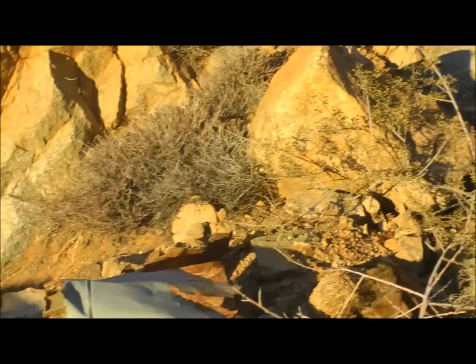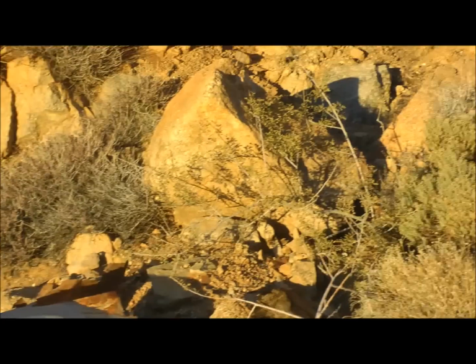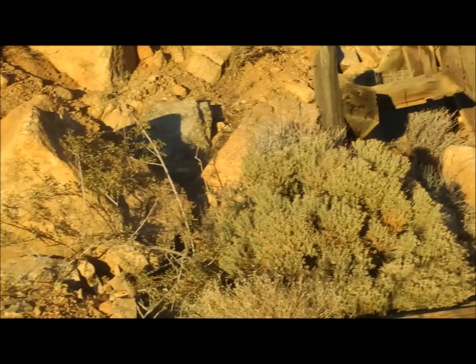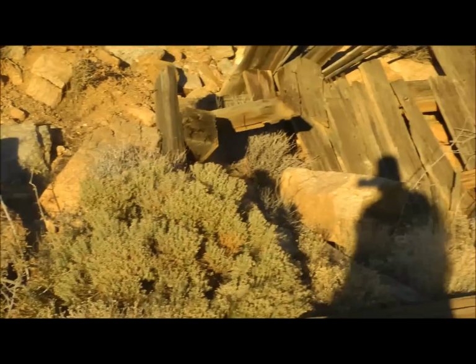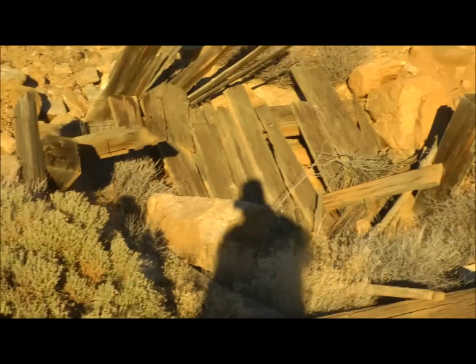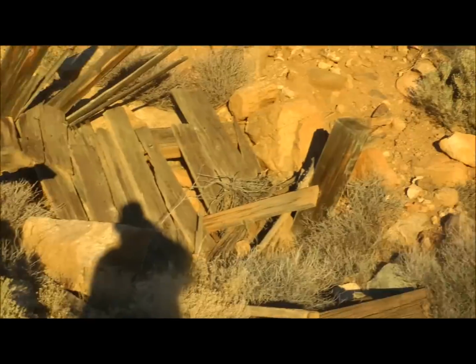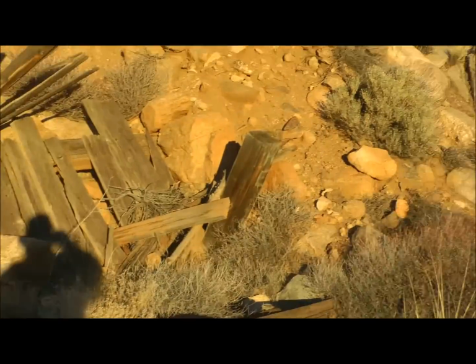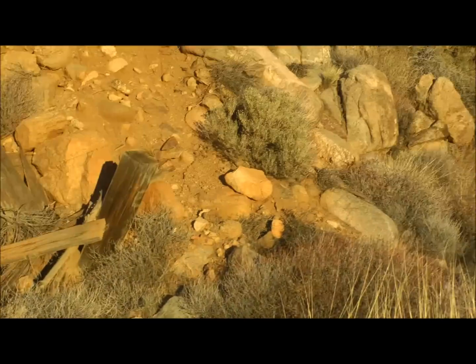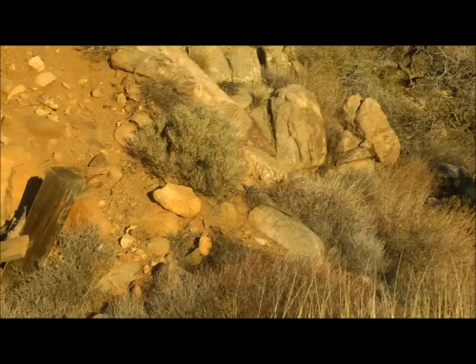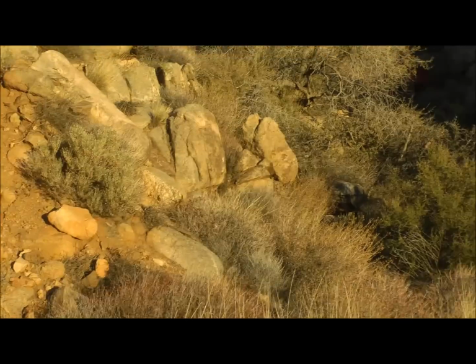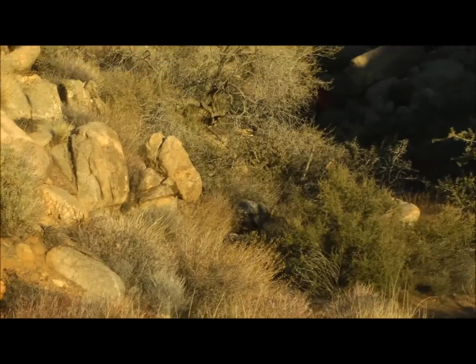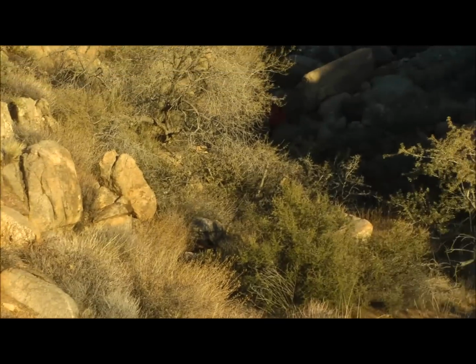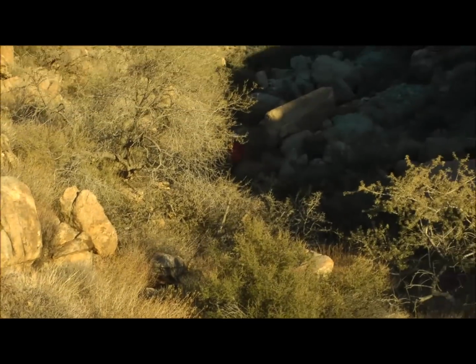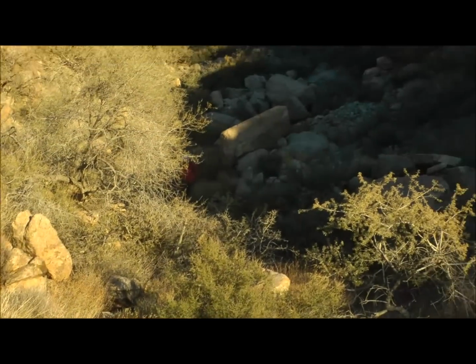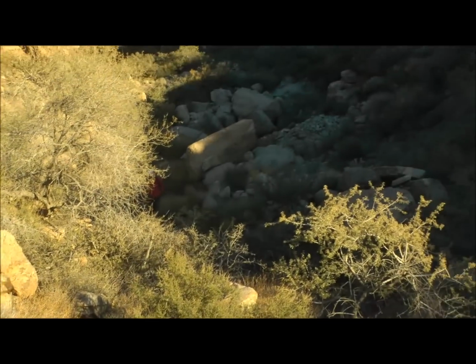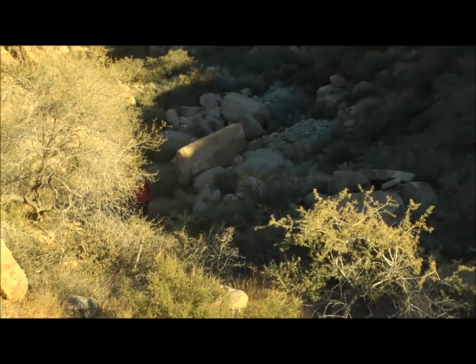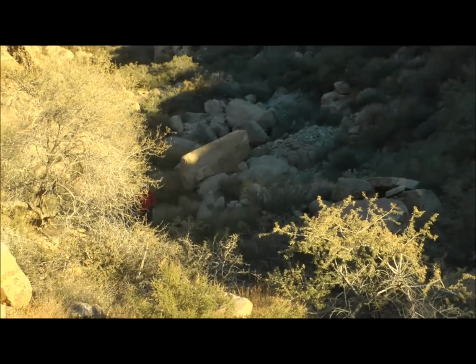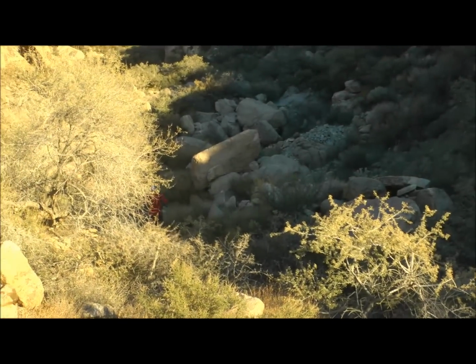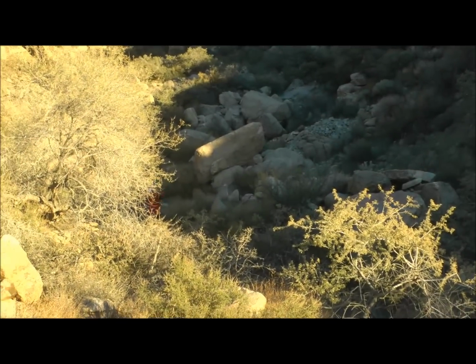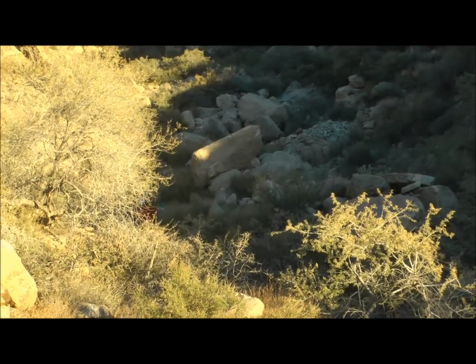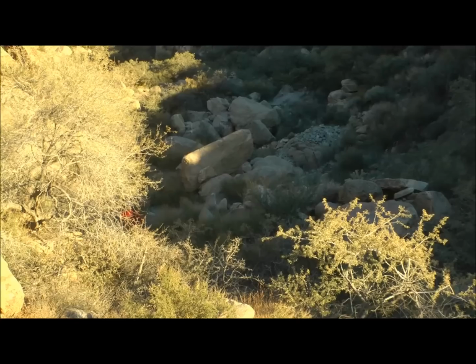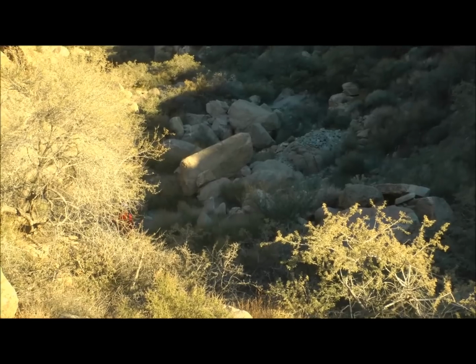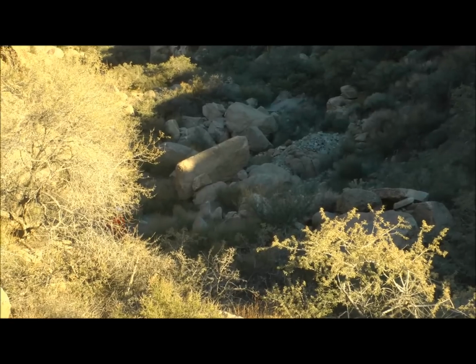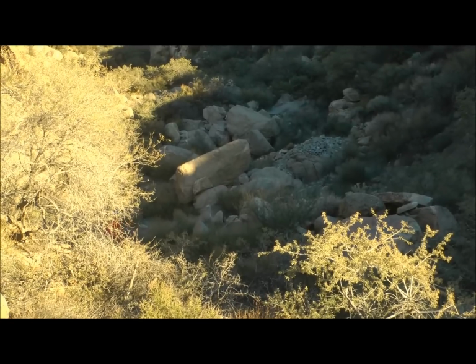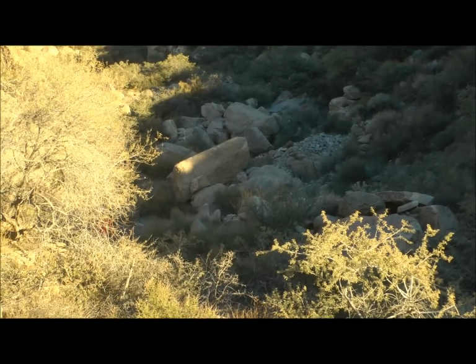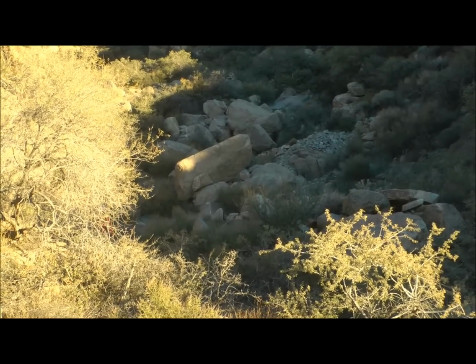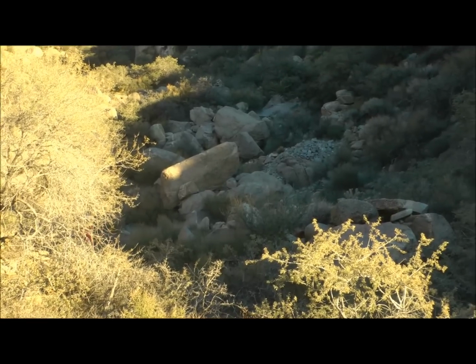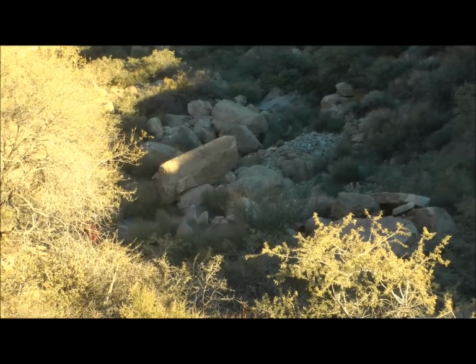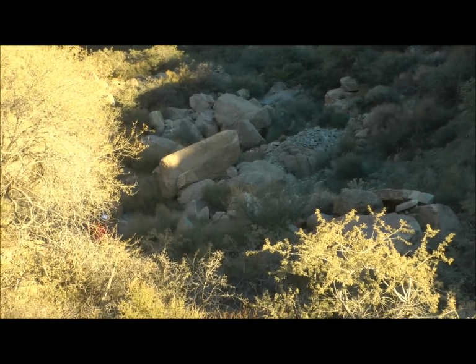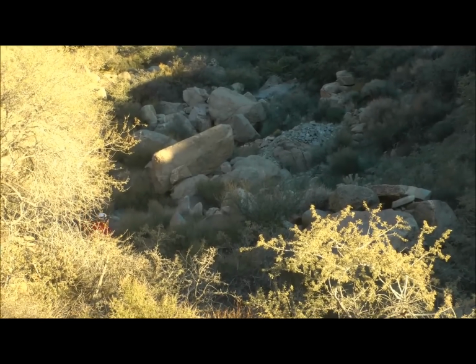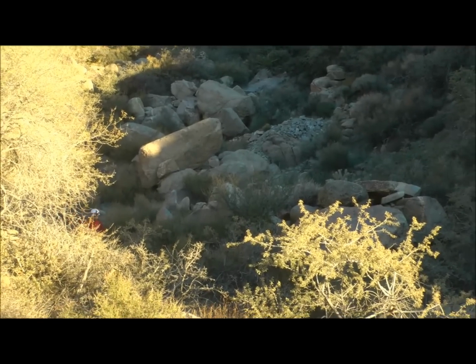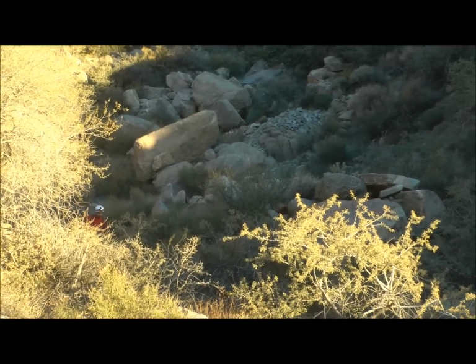Here's a shot looking around the canyon at the Uncle Abe Mine.